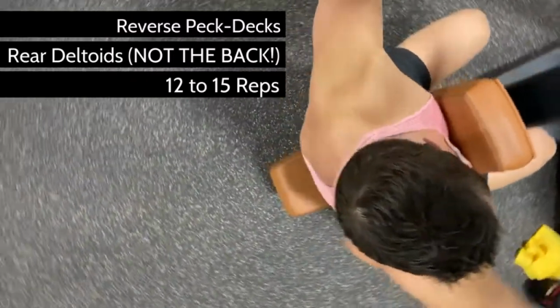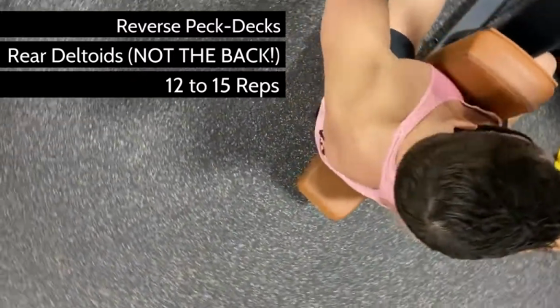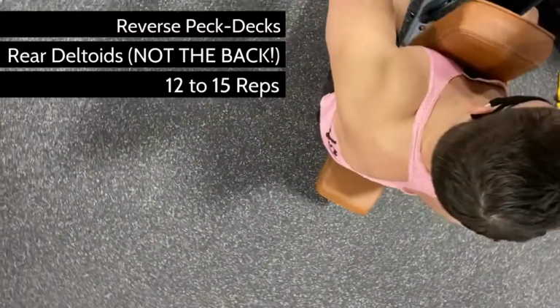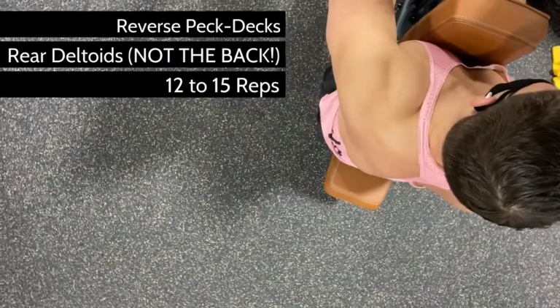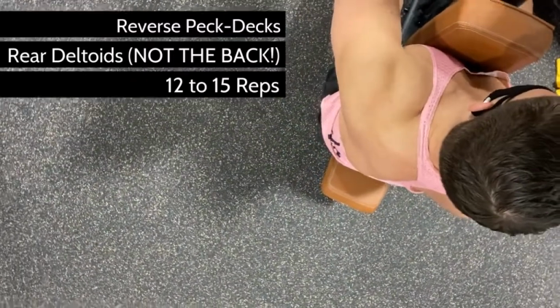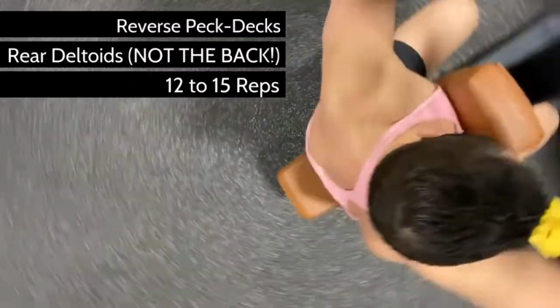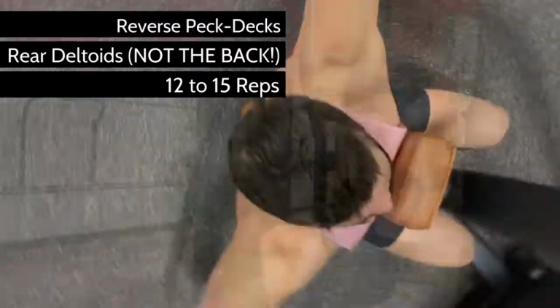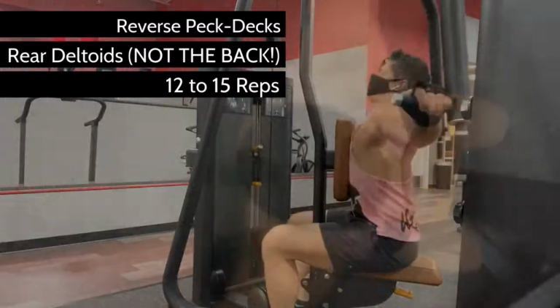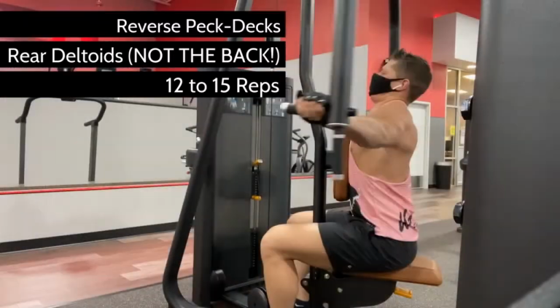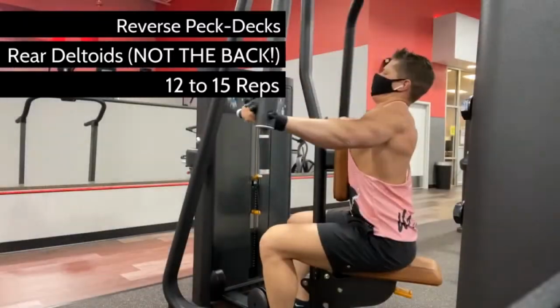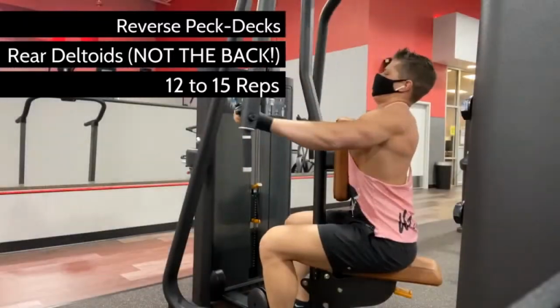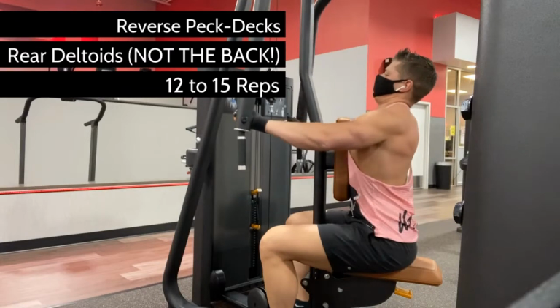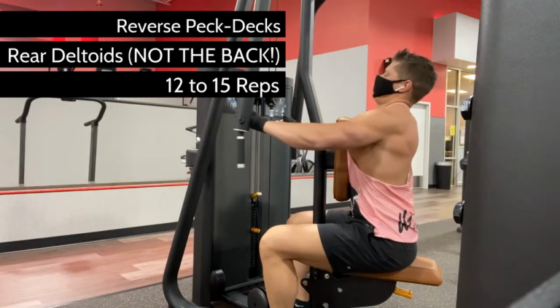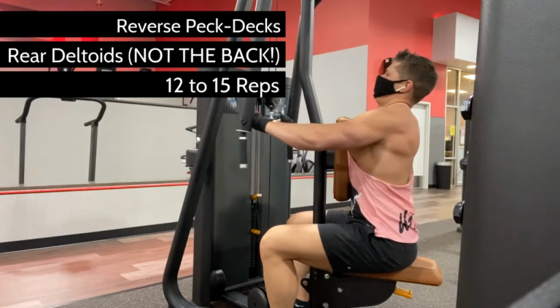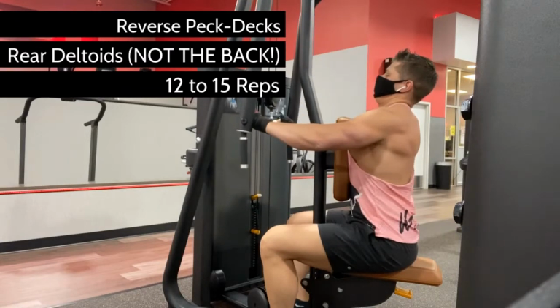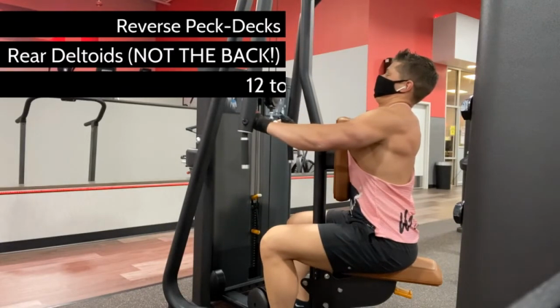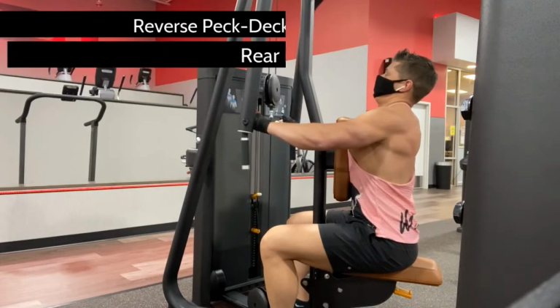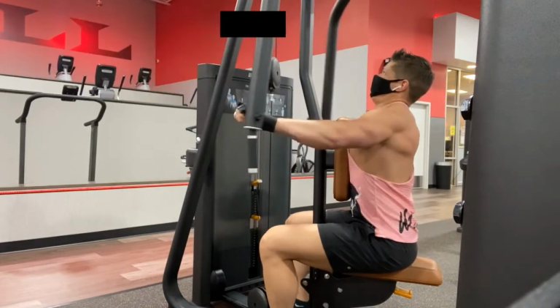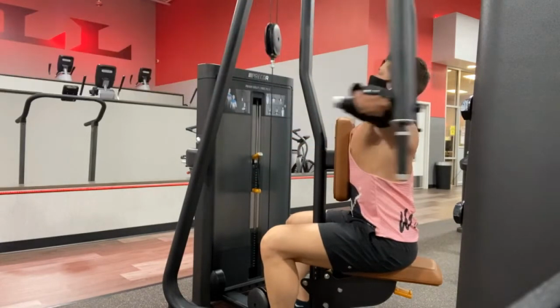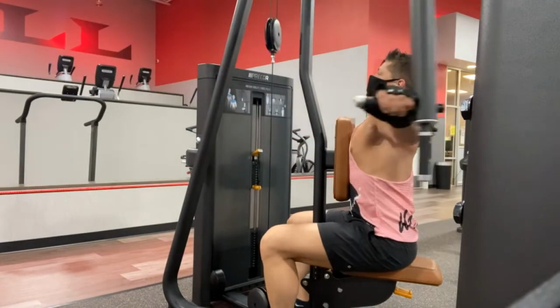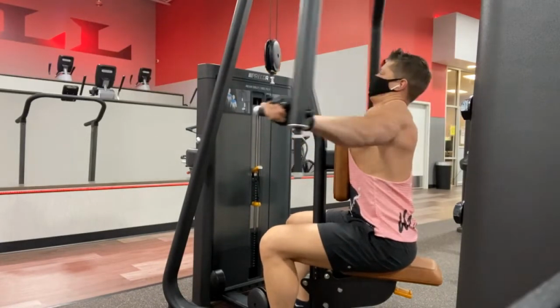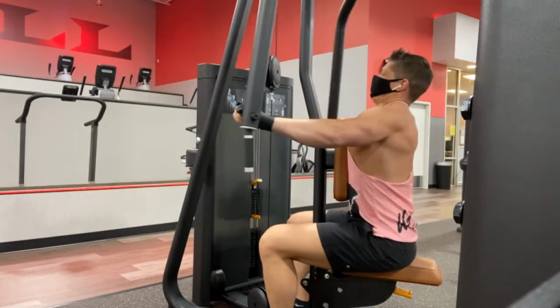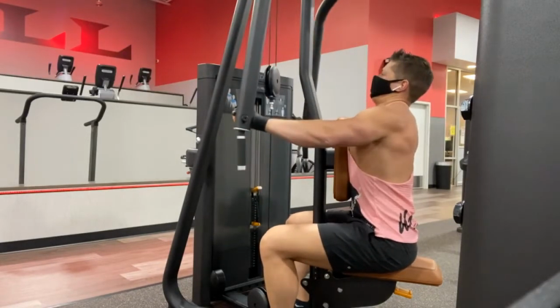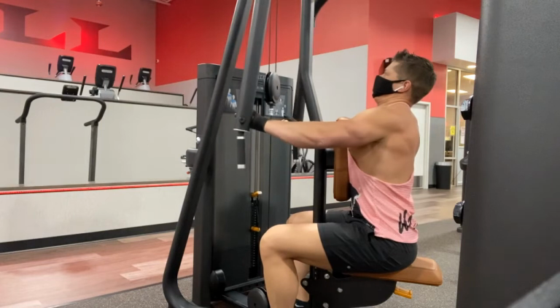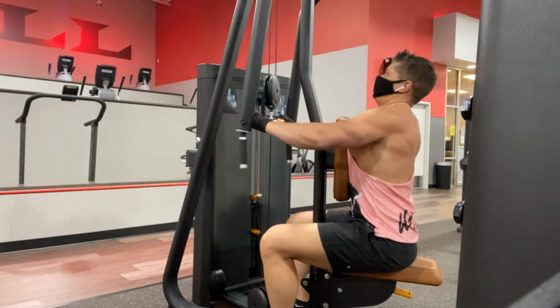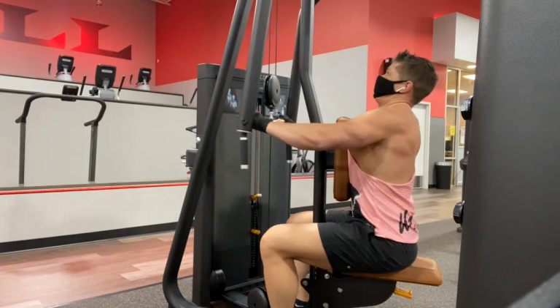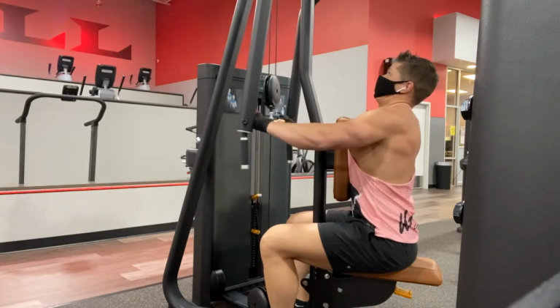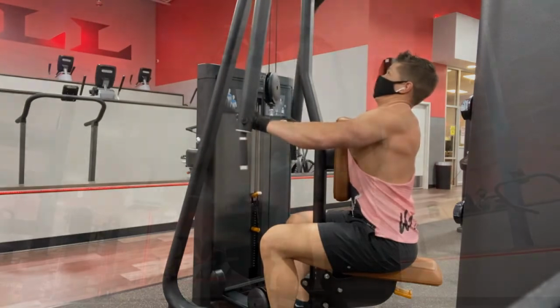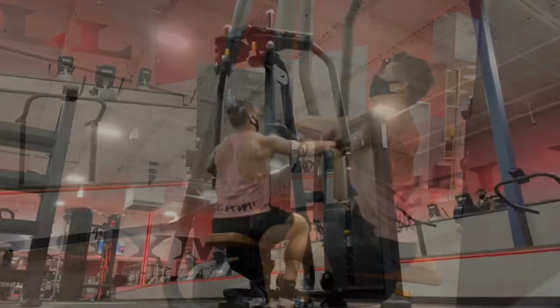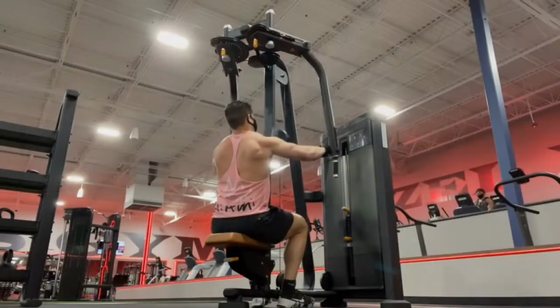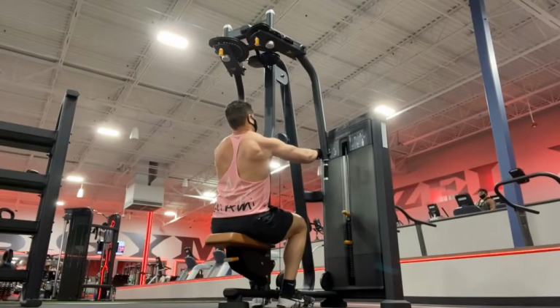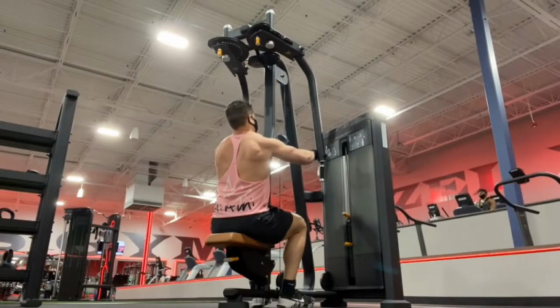This machine is best used for chest flies to work the pecs, or what we call reverse pec decks, because it's still the pec deck machine but you're working the rear deltoid muscle — not the opposite muscle to the chest, which would imply the mid-back.